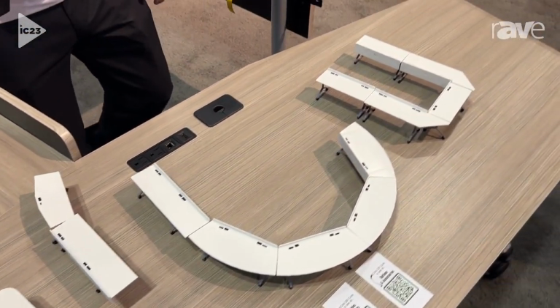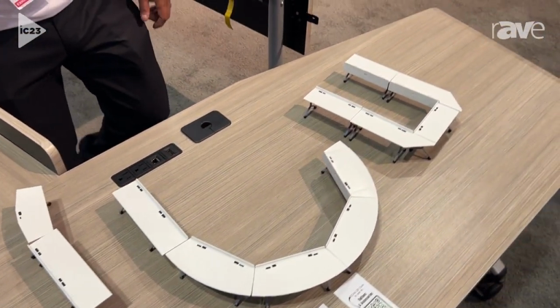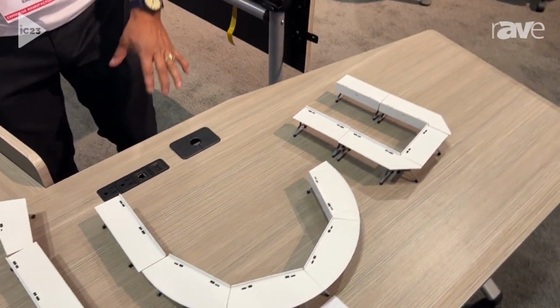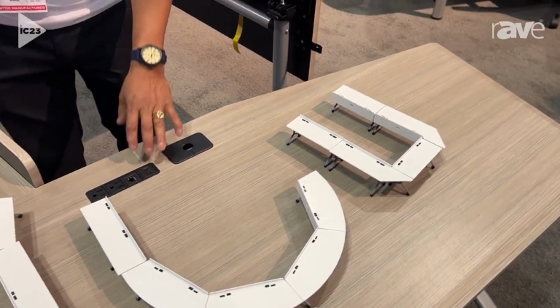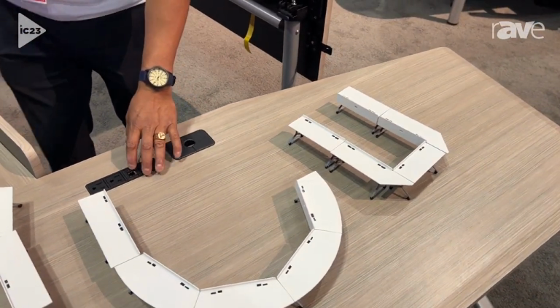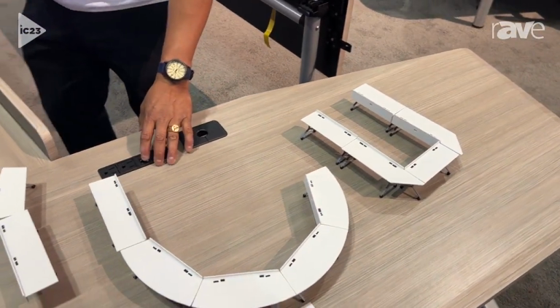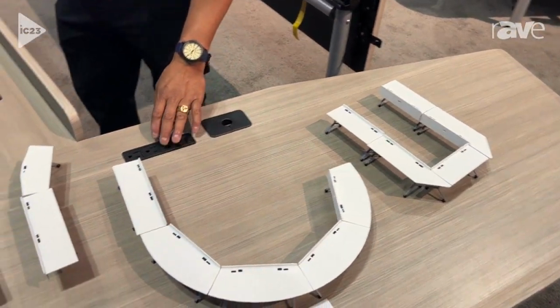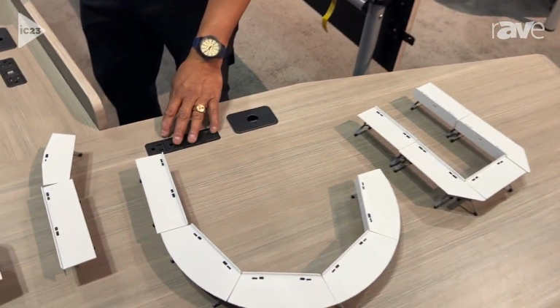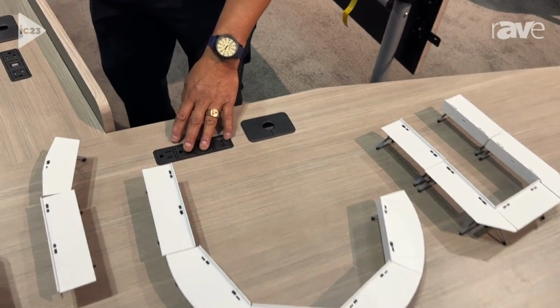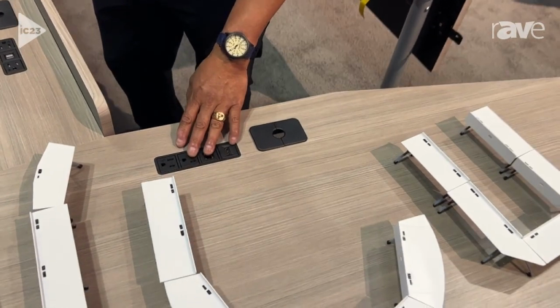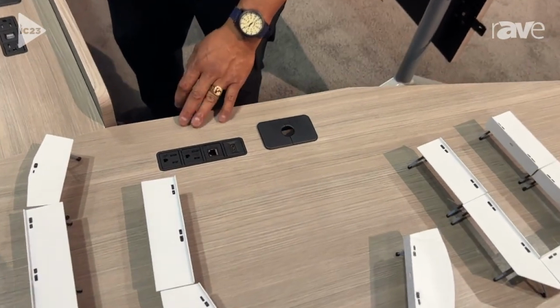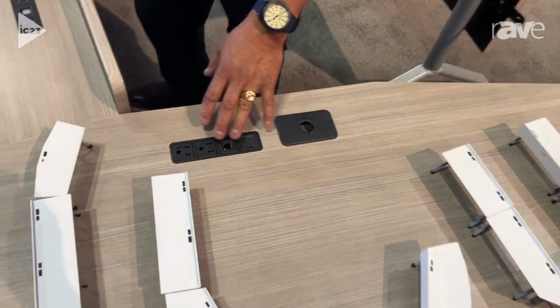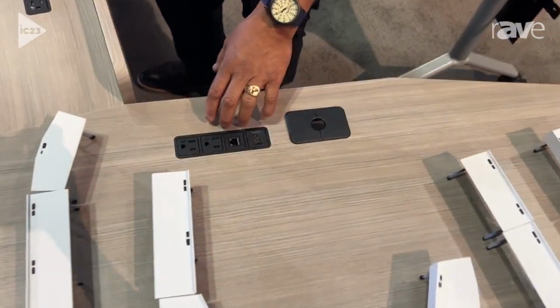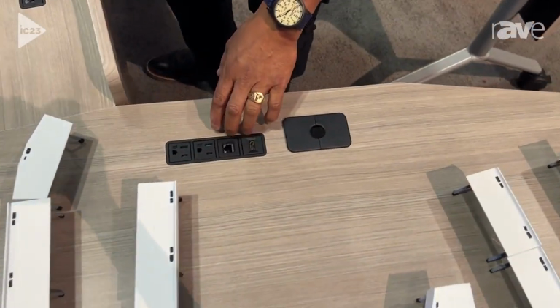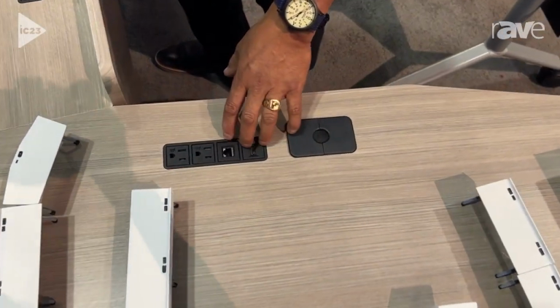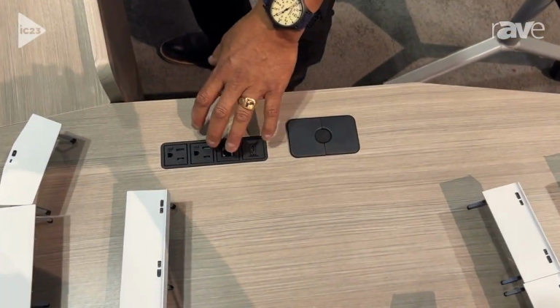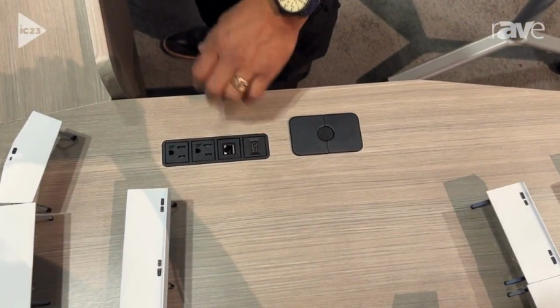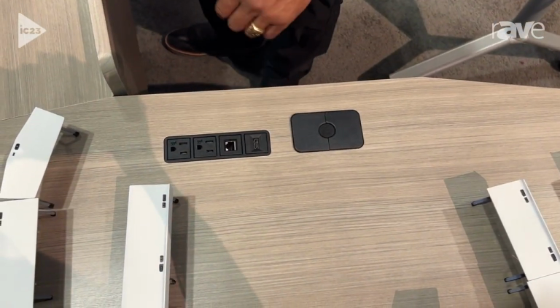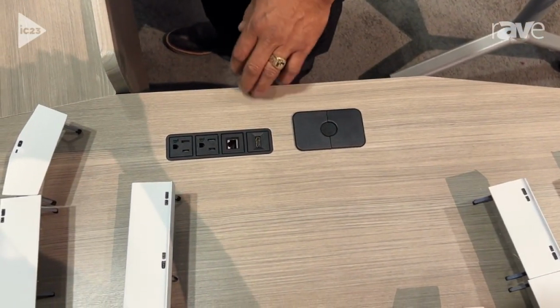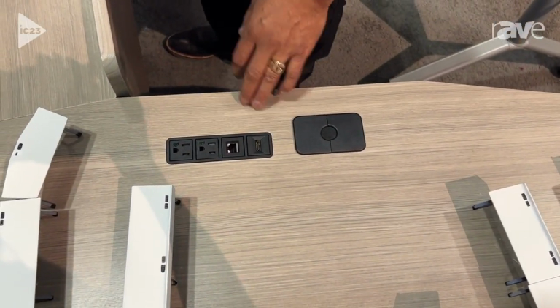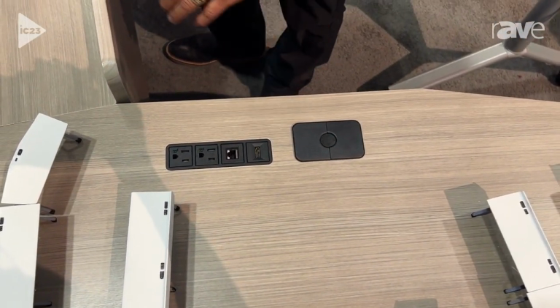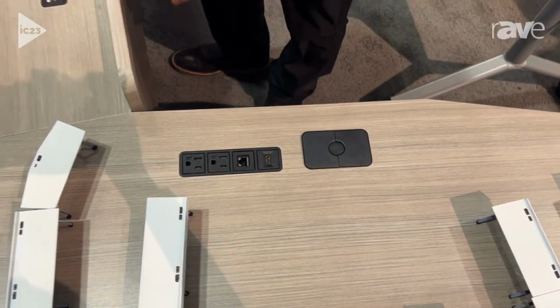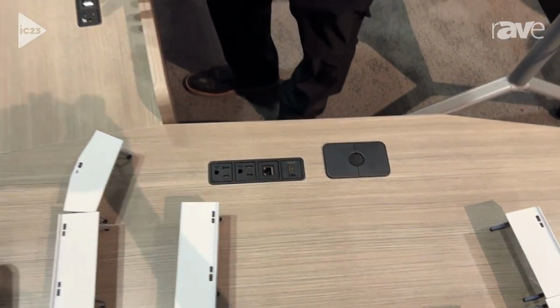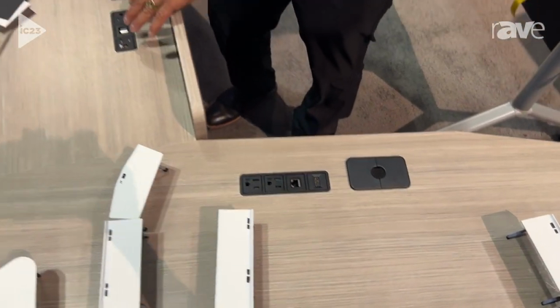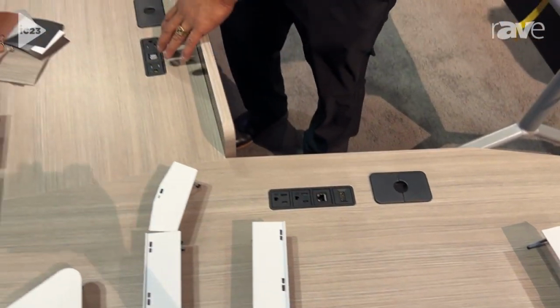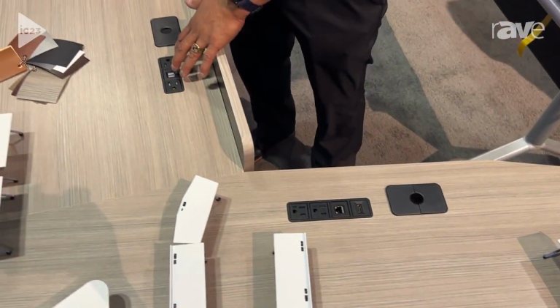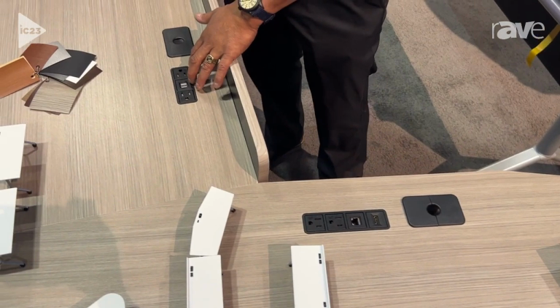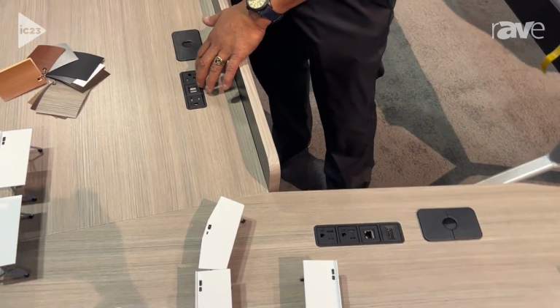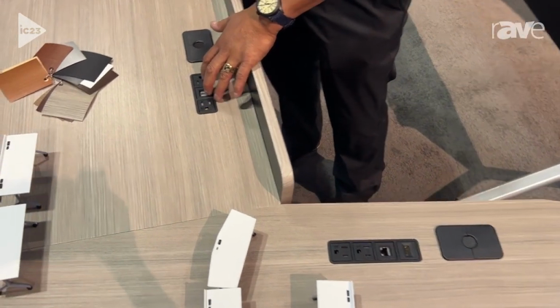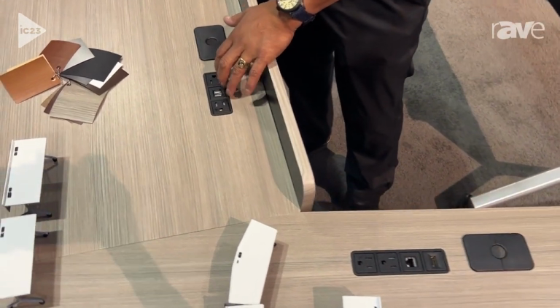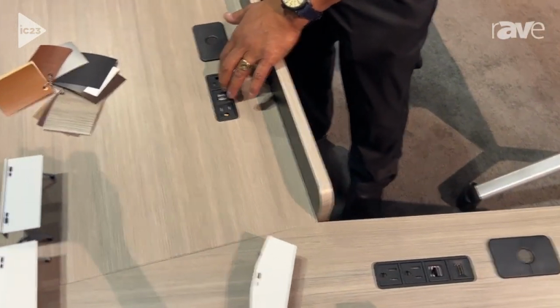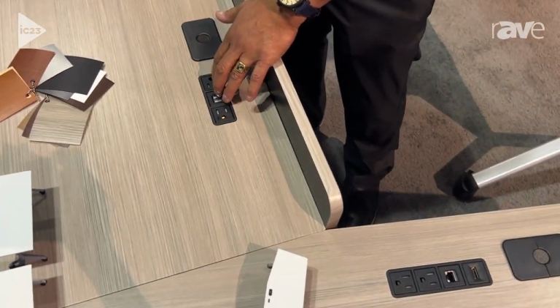They come with power modules, which include power and data. This is a power and USB module.